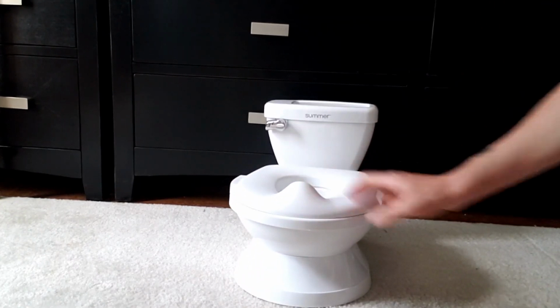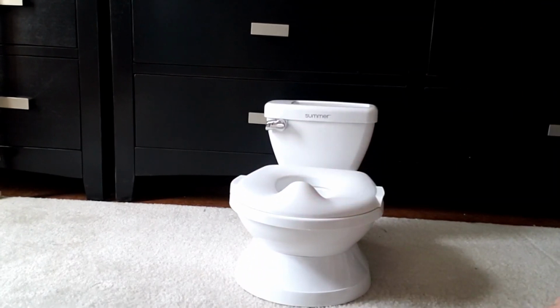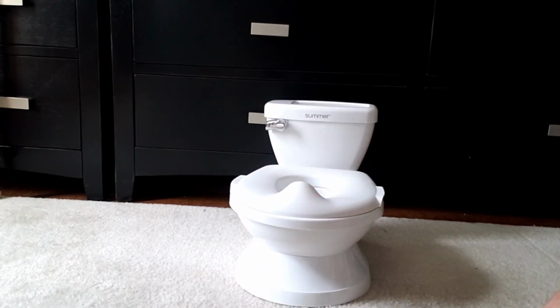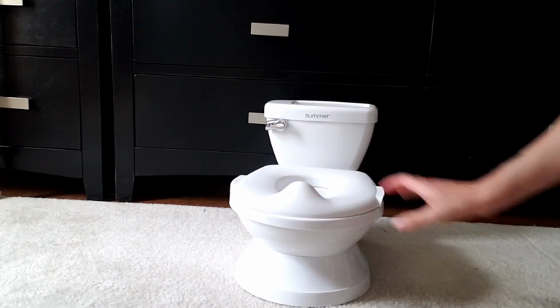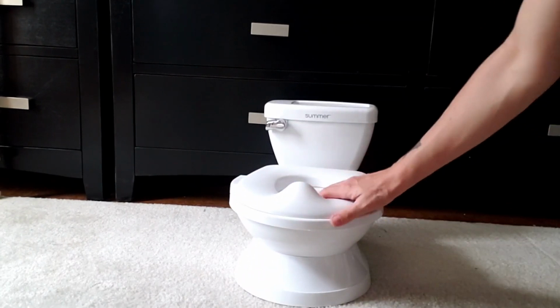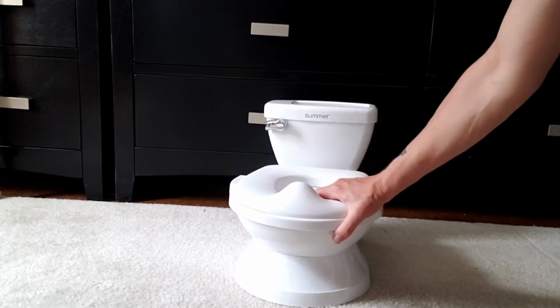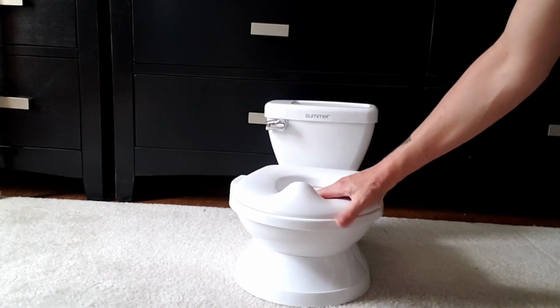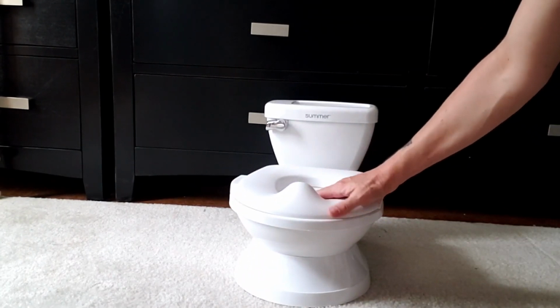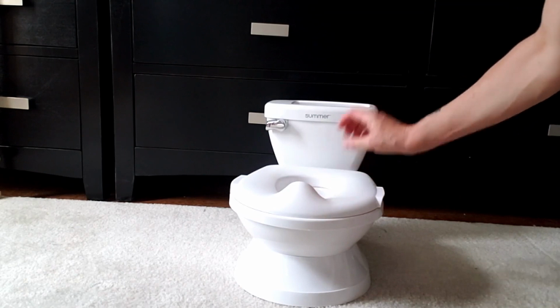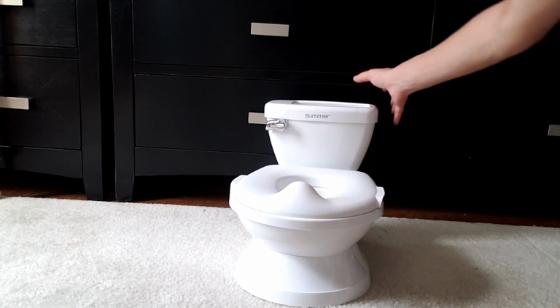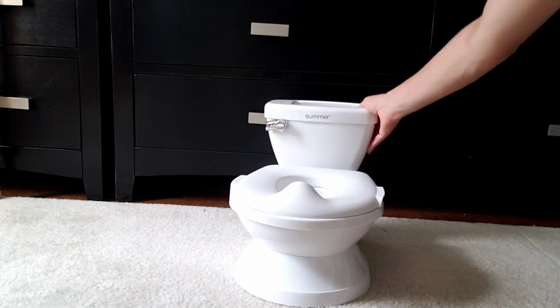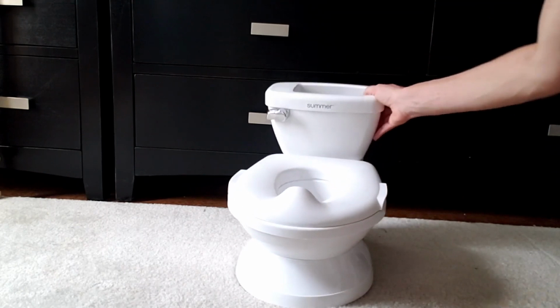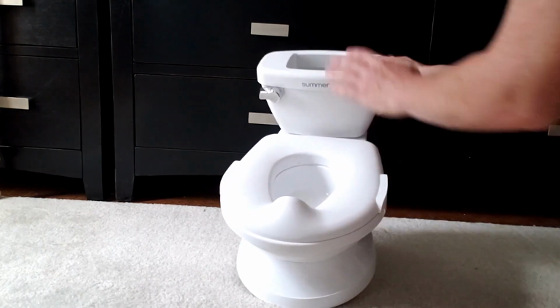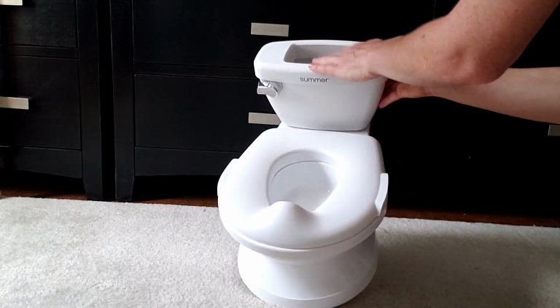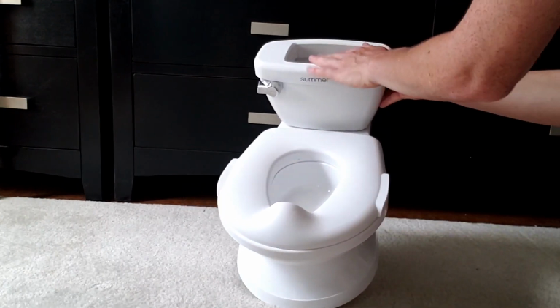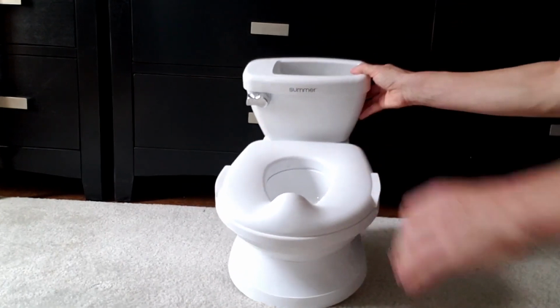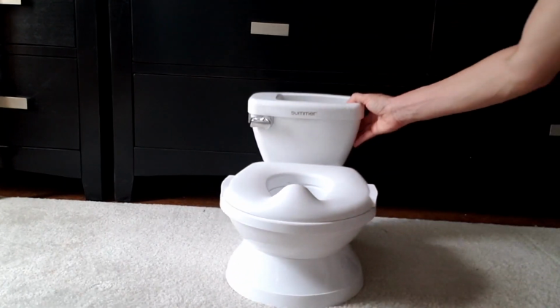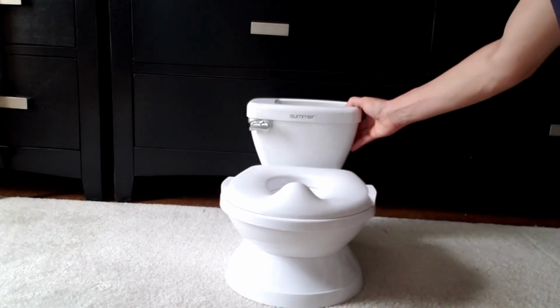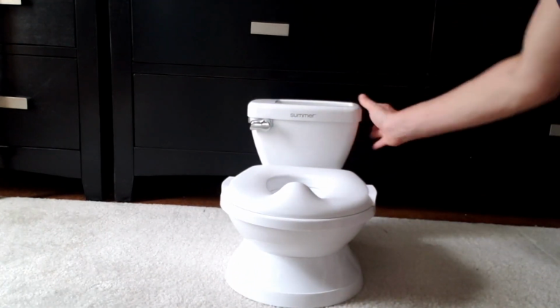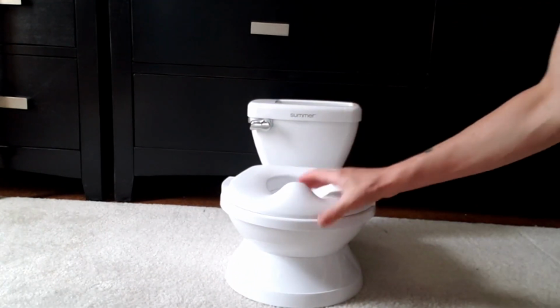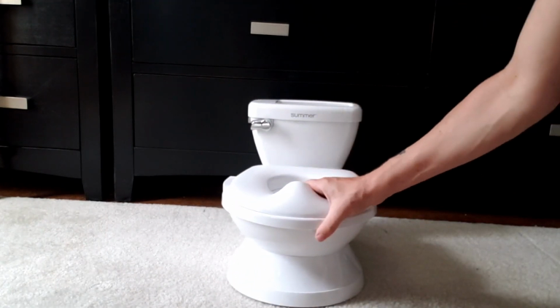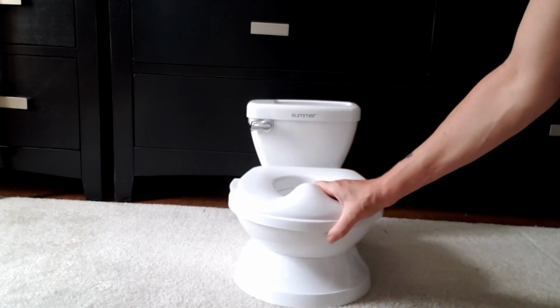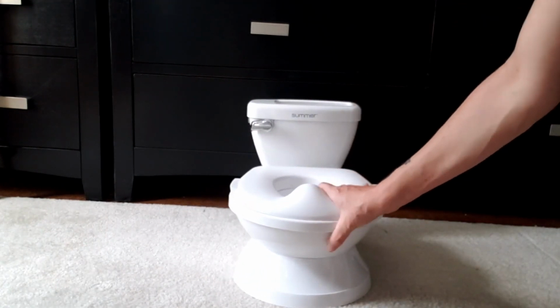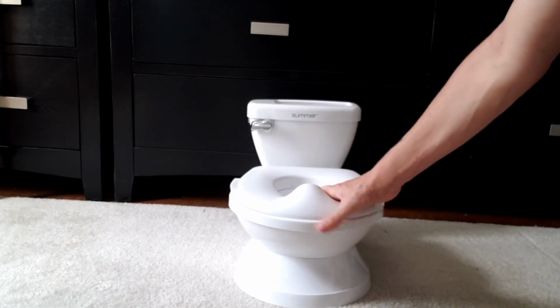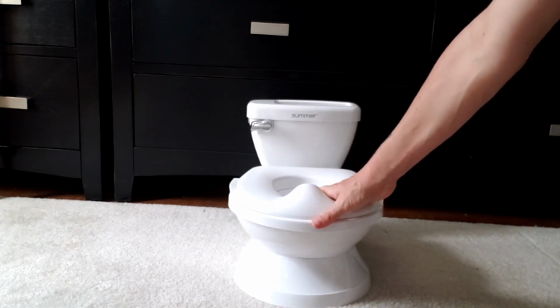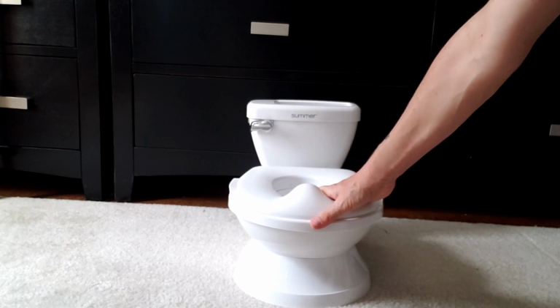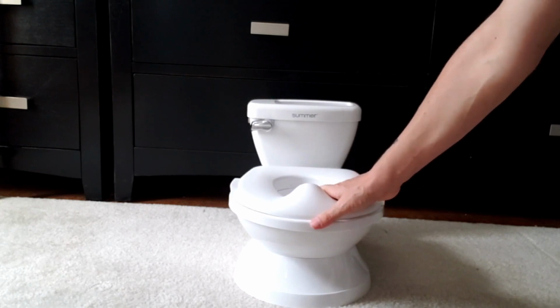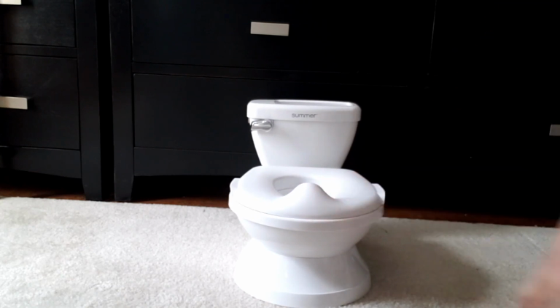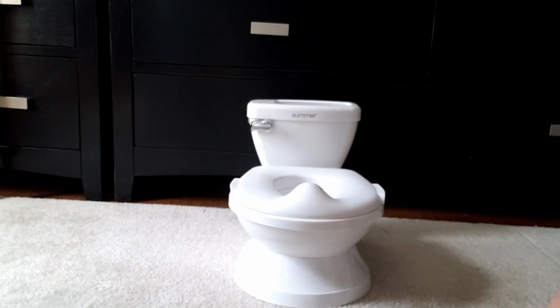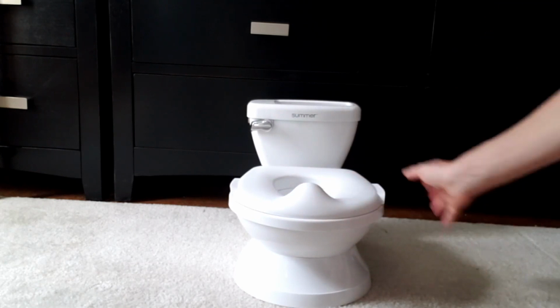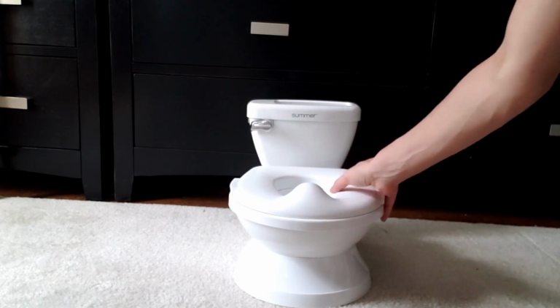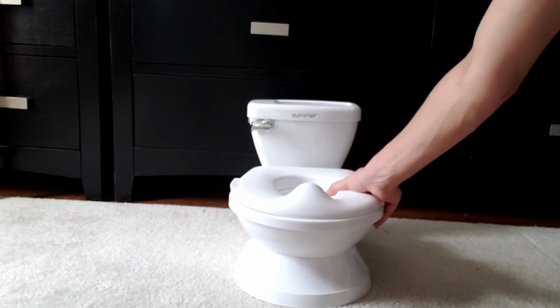Grown-ups like to read their newspaper while they're on the potty, and your child can do some reading too while they're doing their thing, so I definitely recommend this potty.